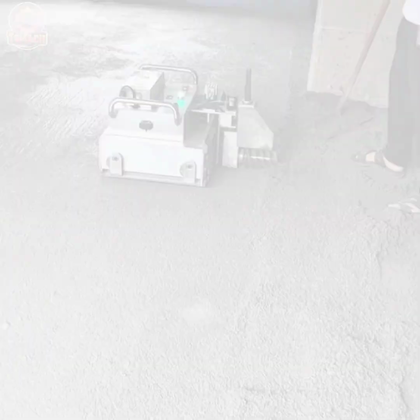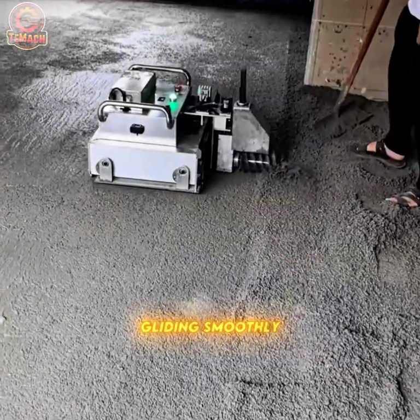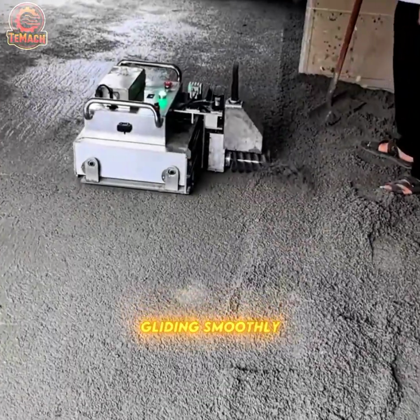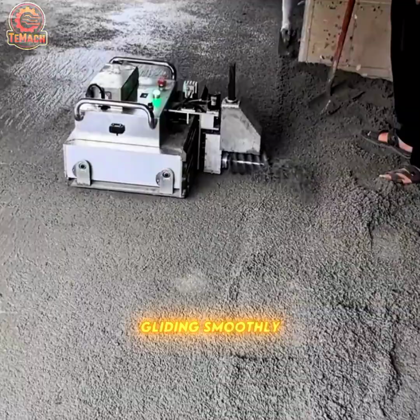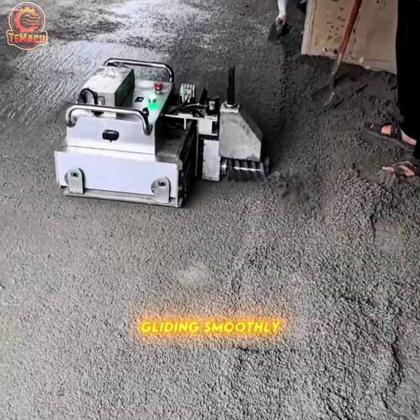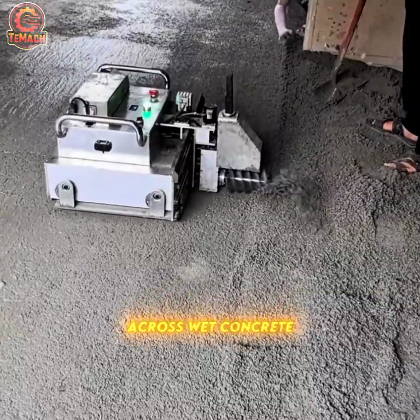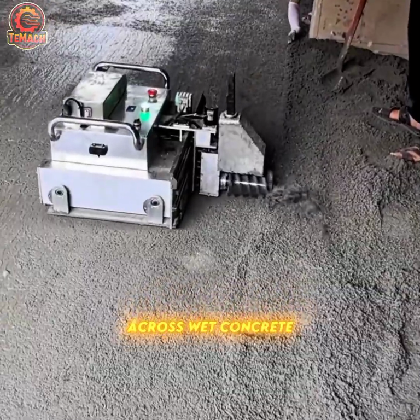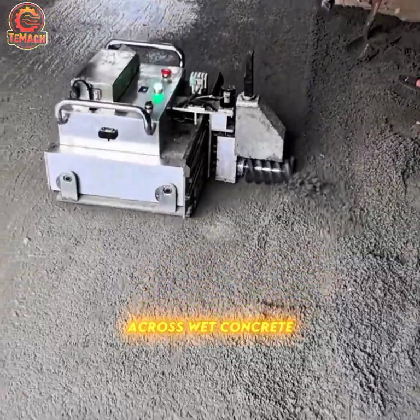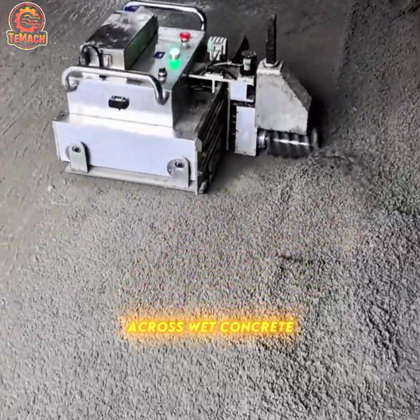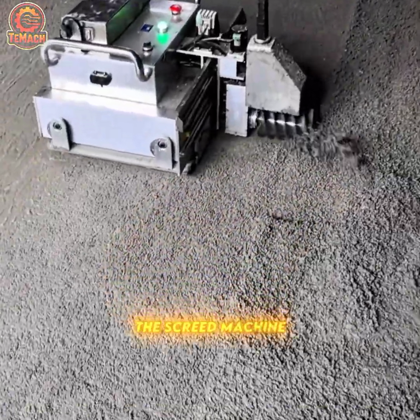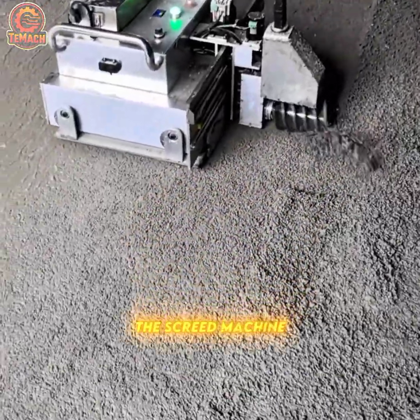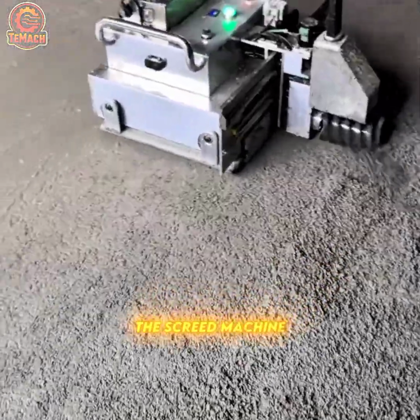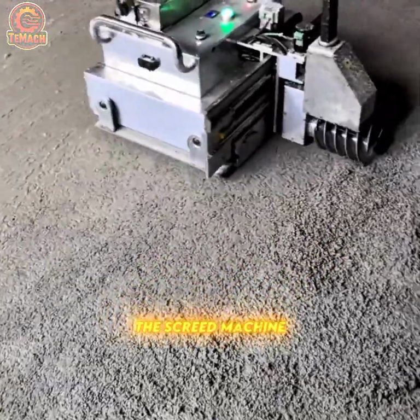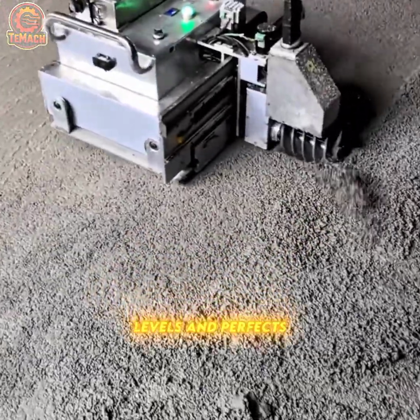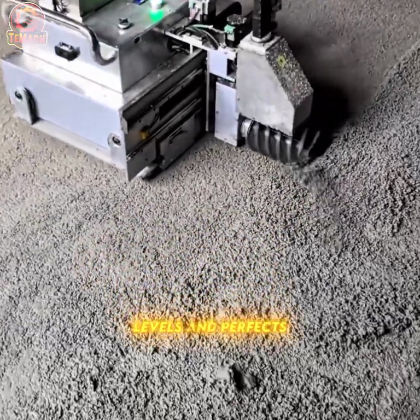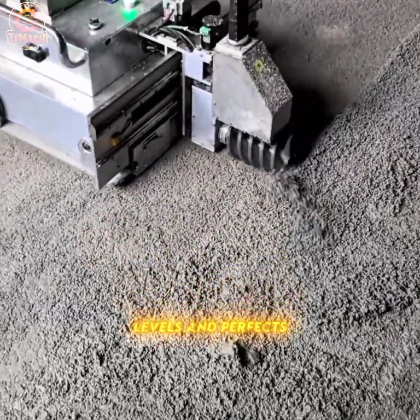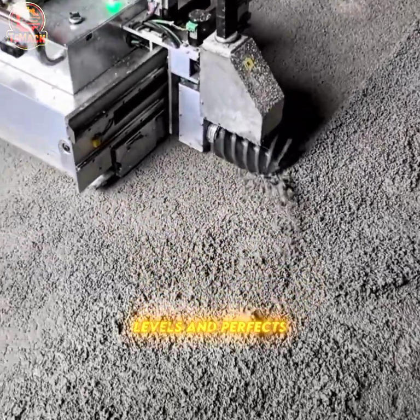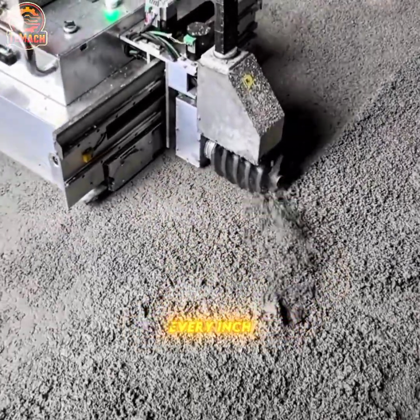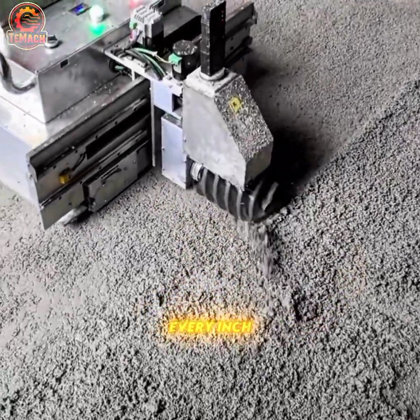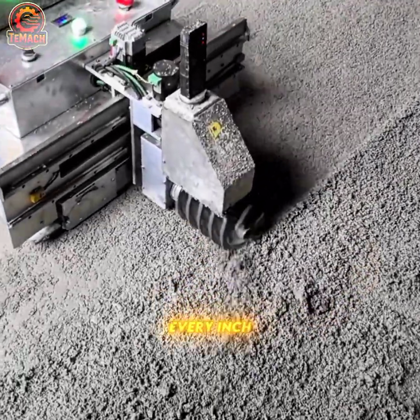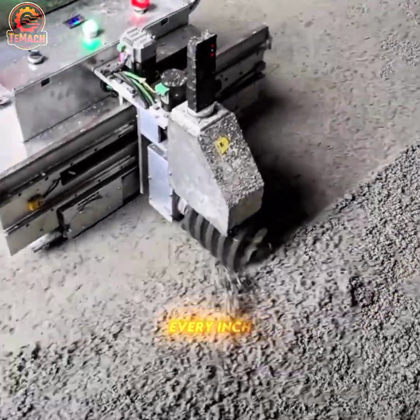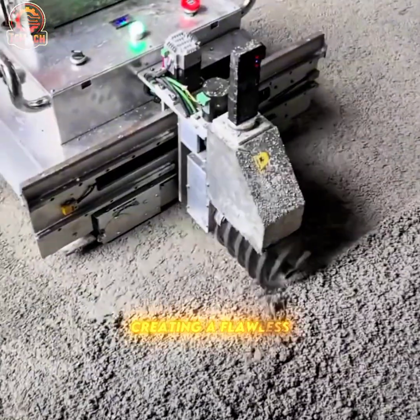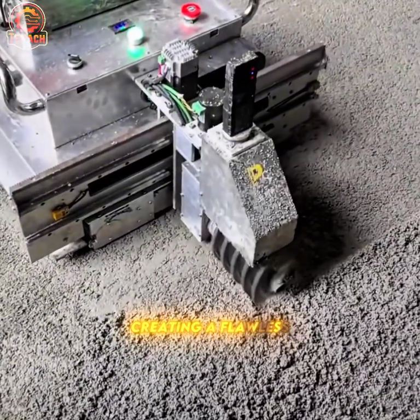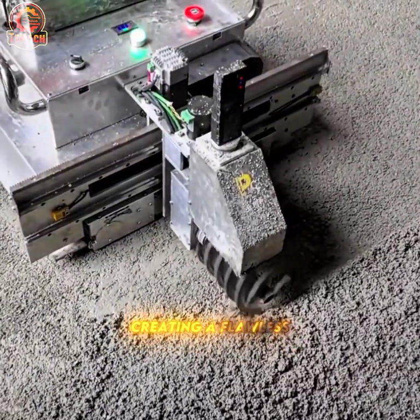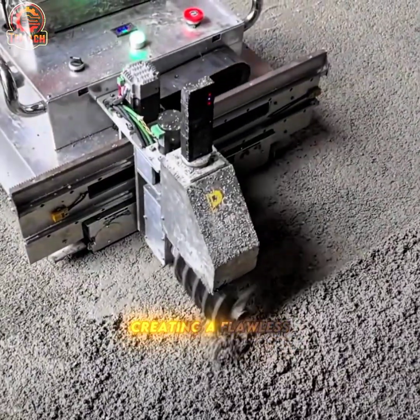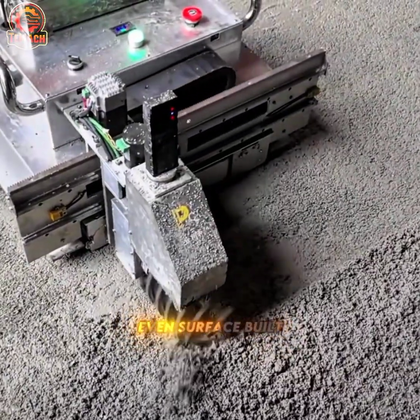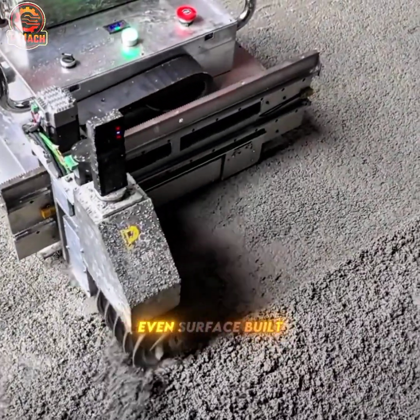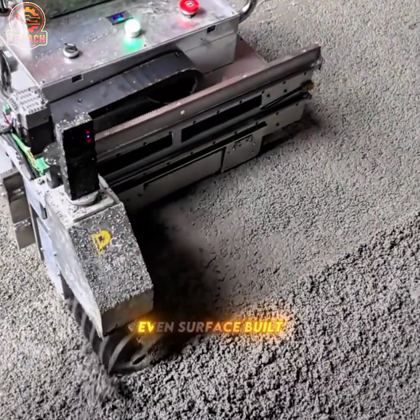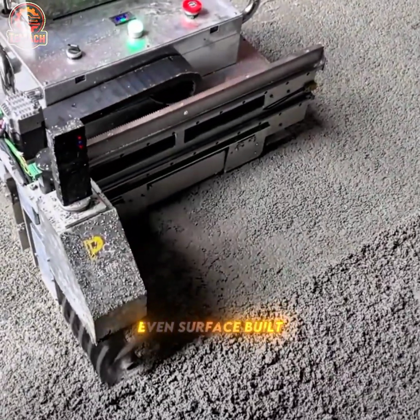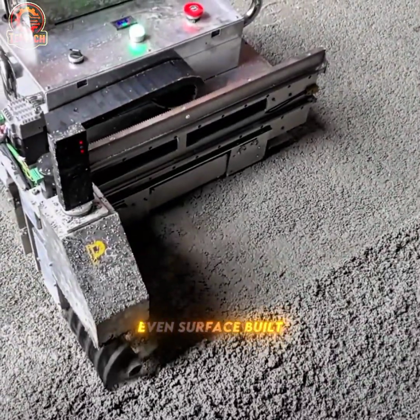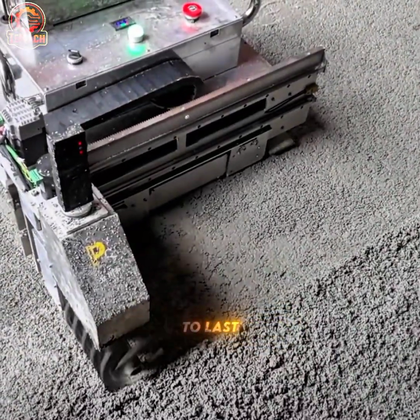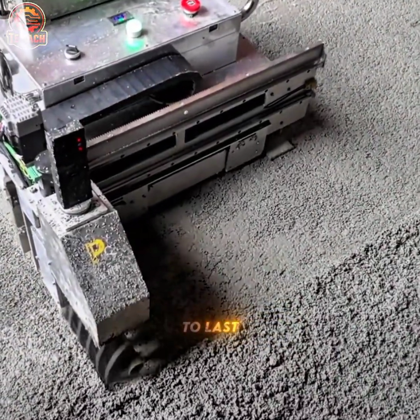Gliding smoothly across wet concrete, the screed machine levels and perfects every inch, creating a flawless, even surface built to last.